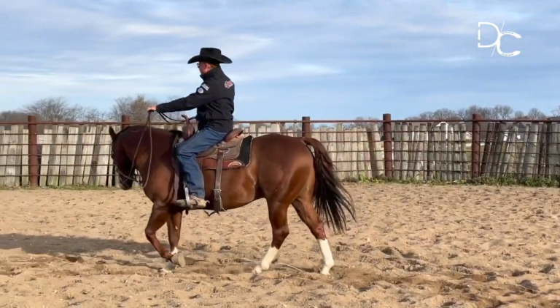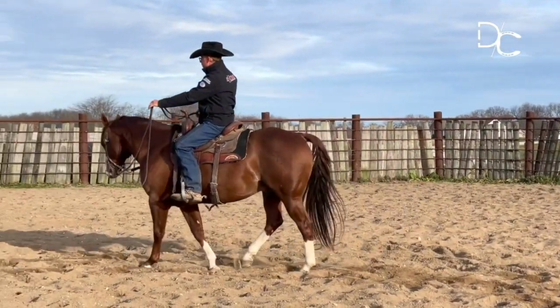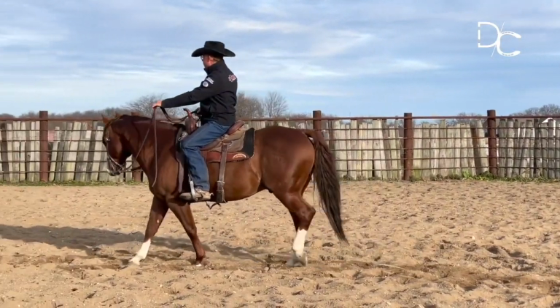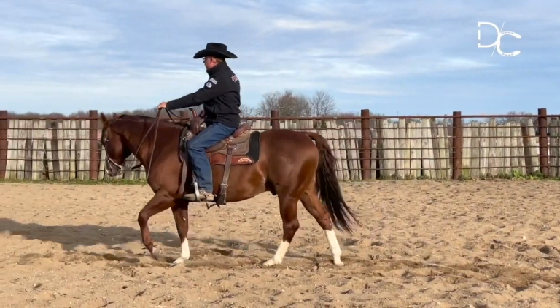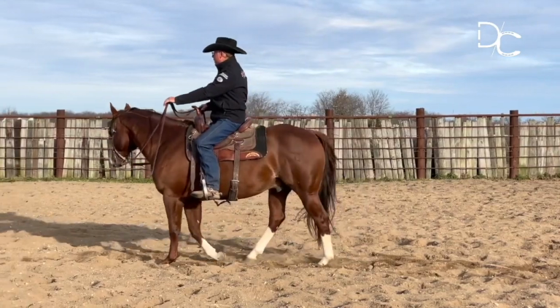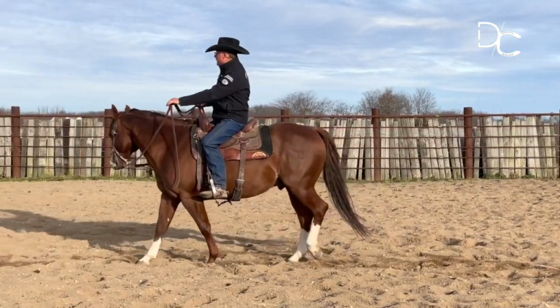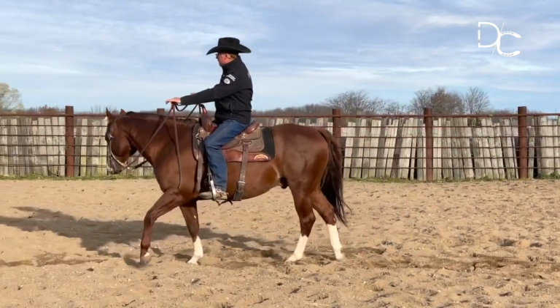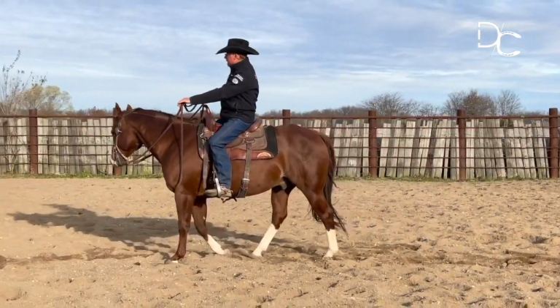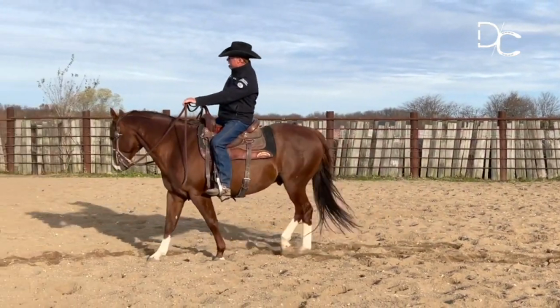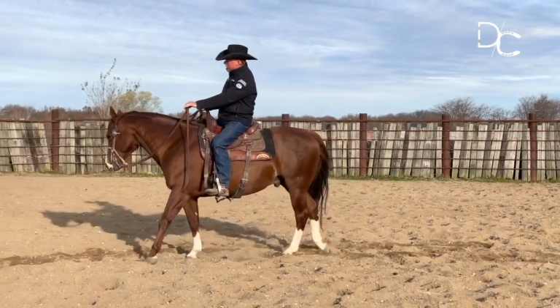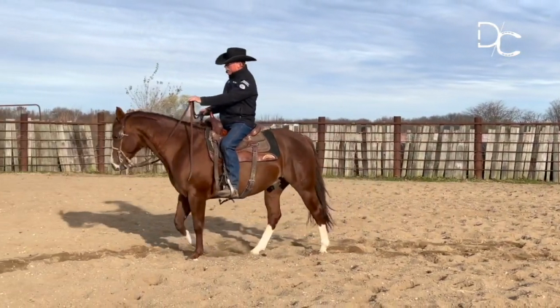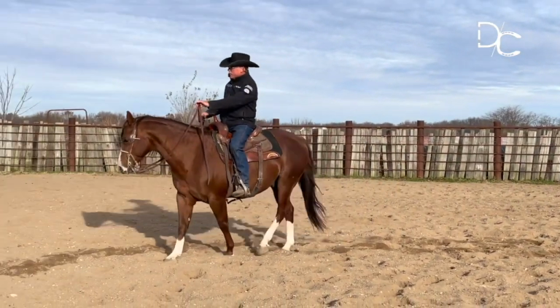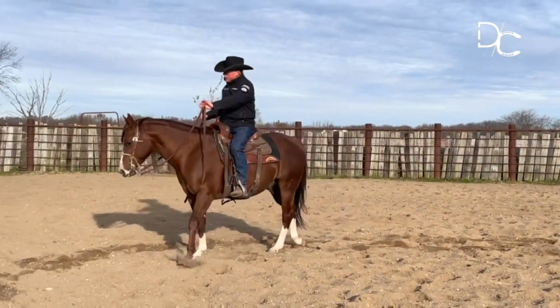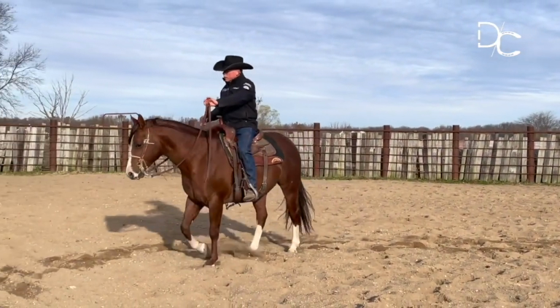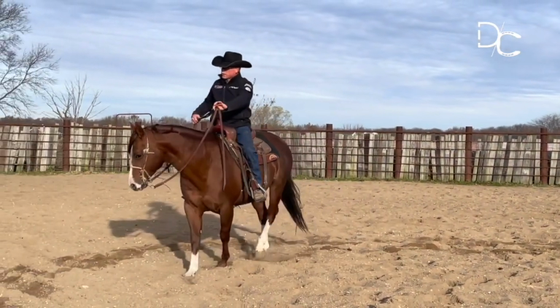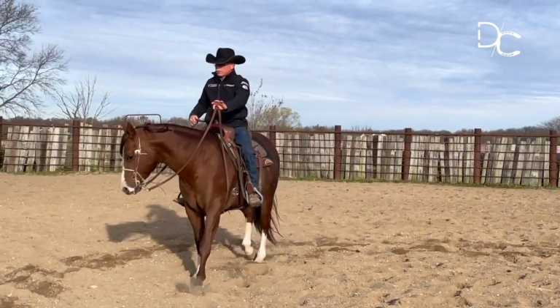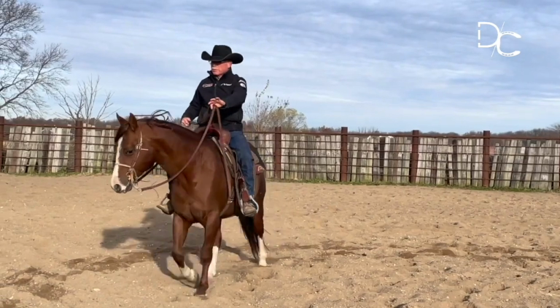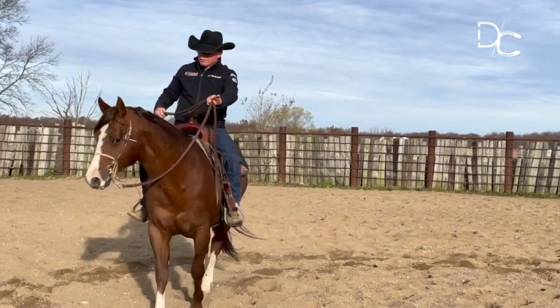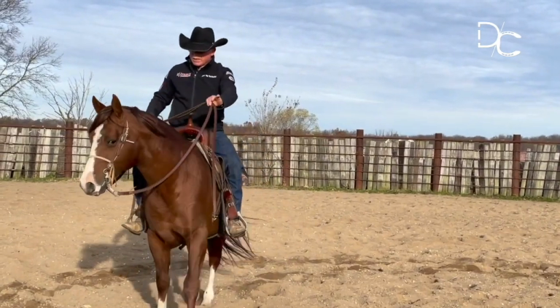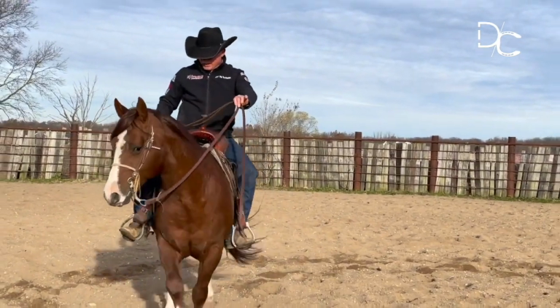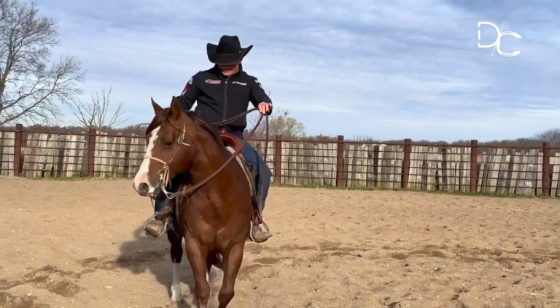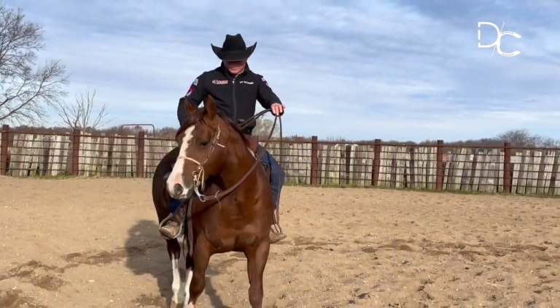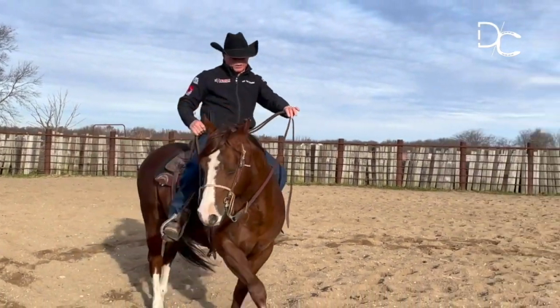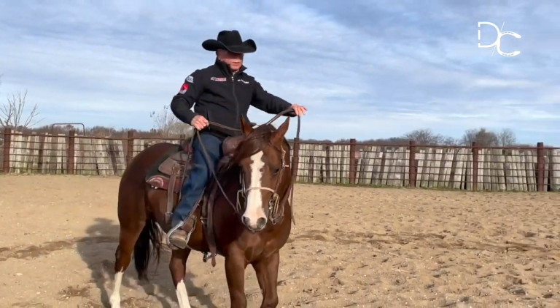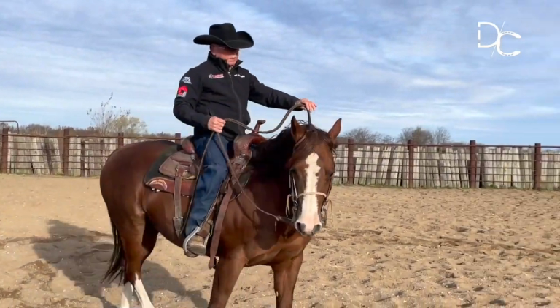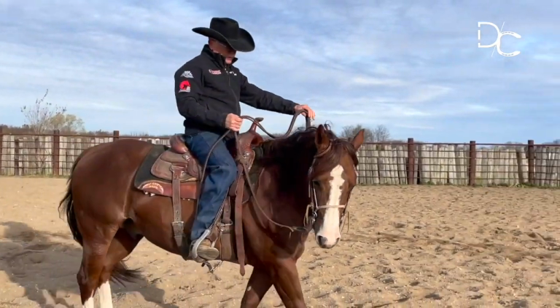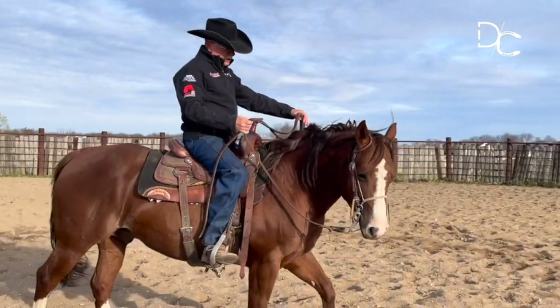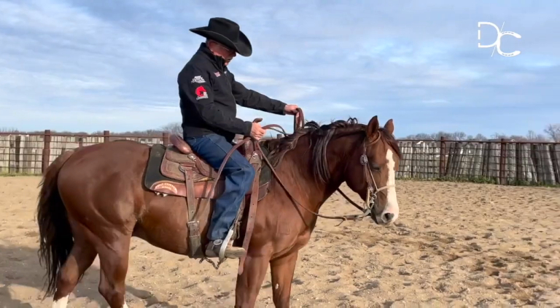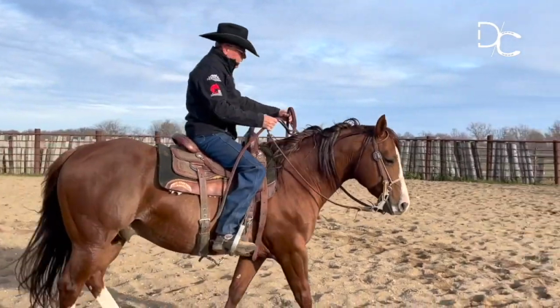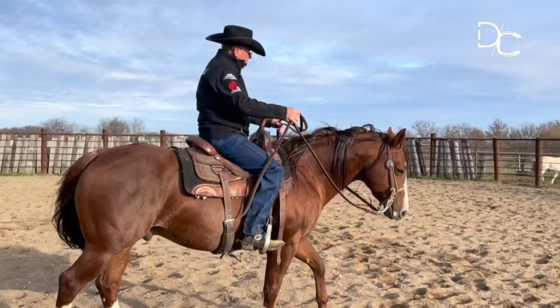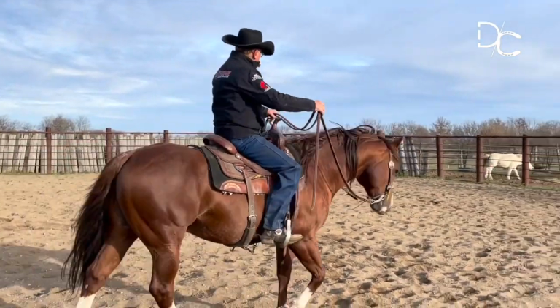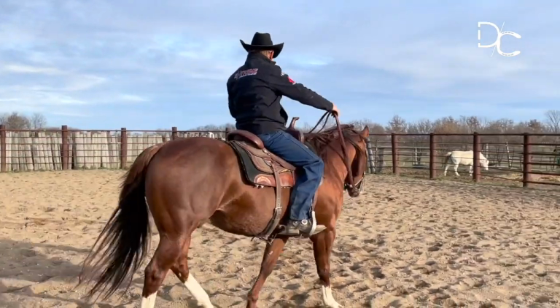Notice that my upper body is turned to the outside and I'm essentially leading this horse's shoulder through with my left hand with the aid of my right foot, getting real good softness and the ability to move that shoulder.